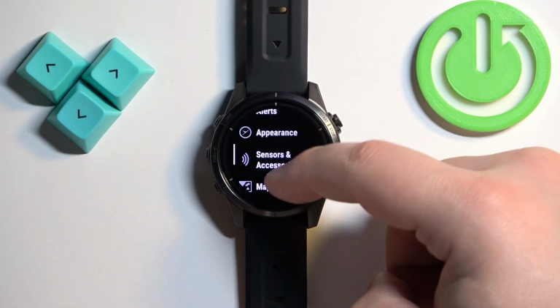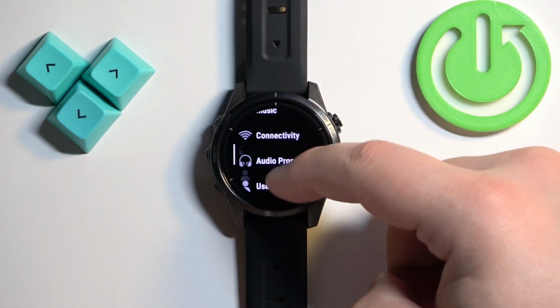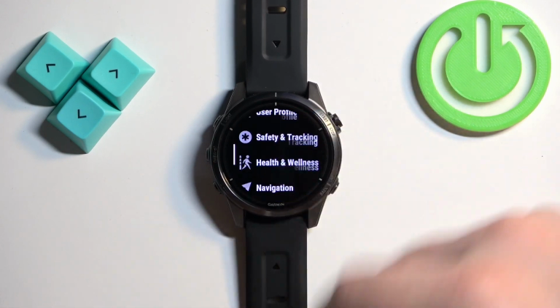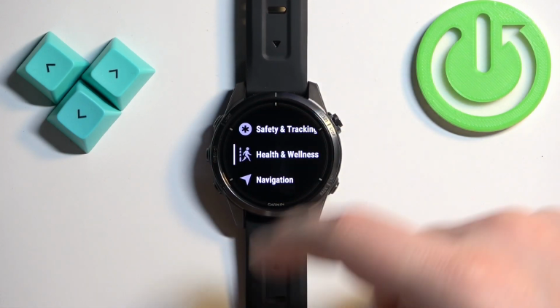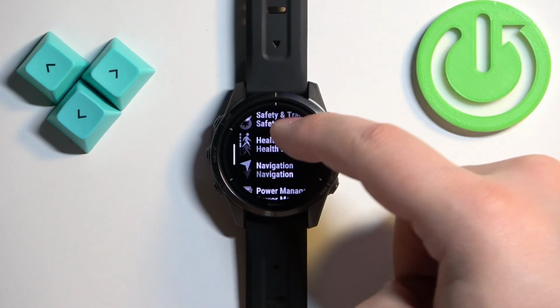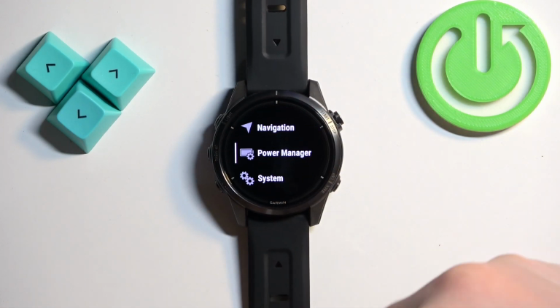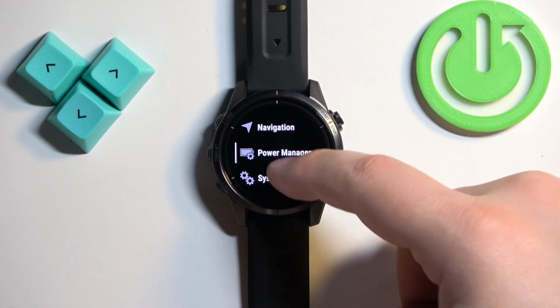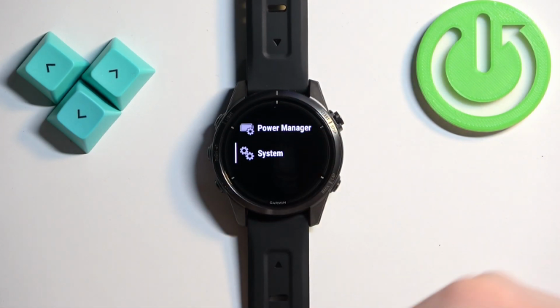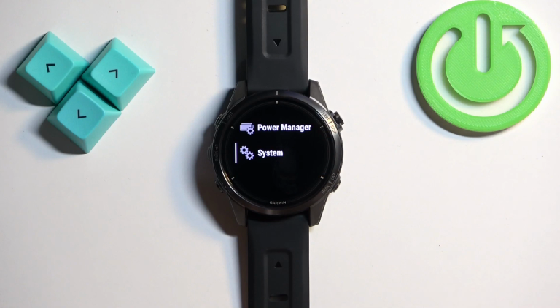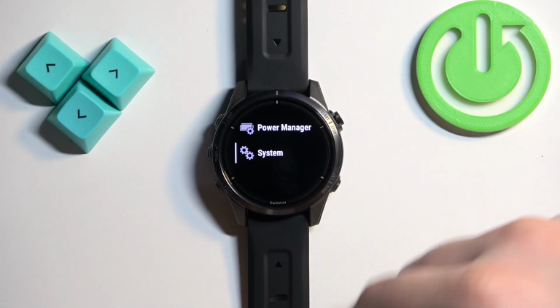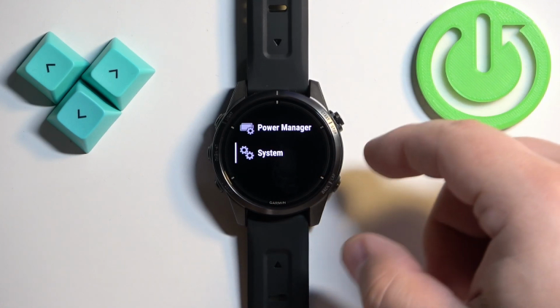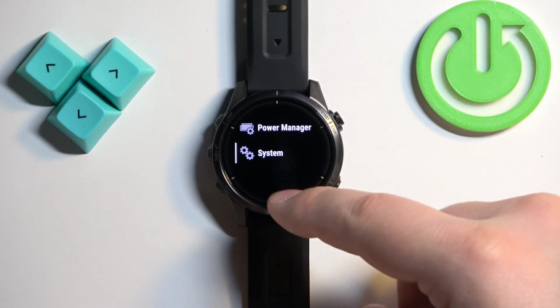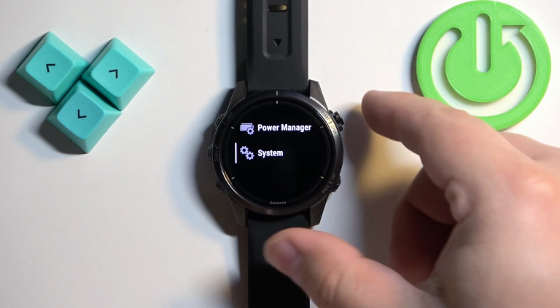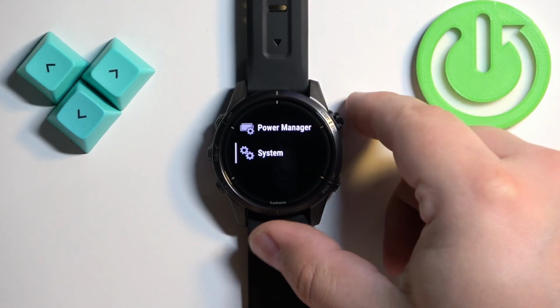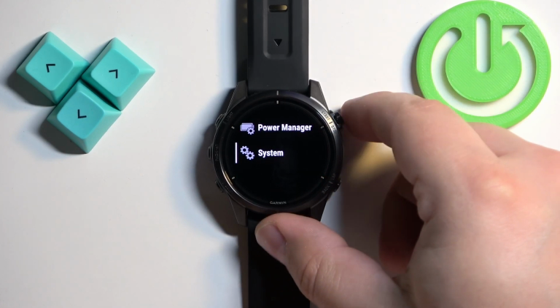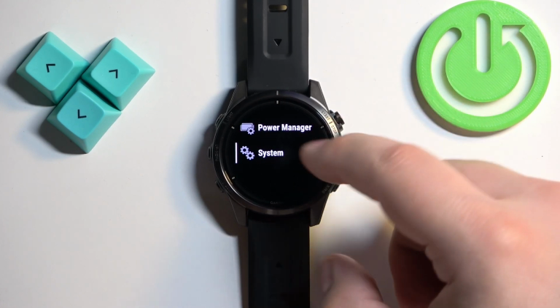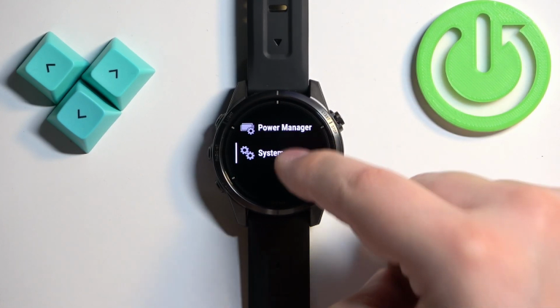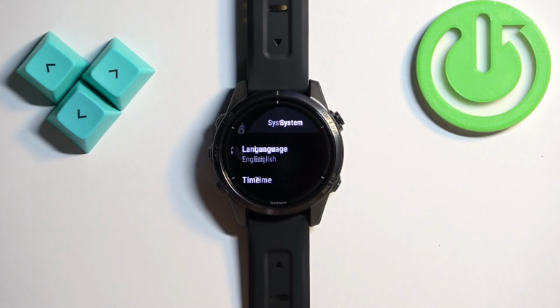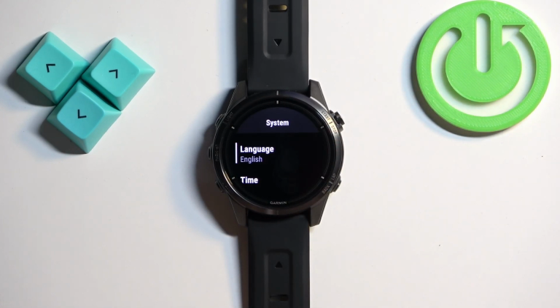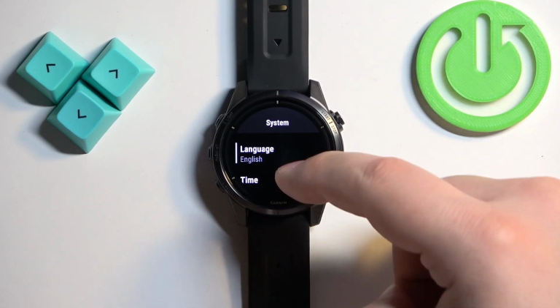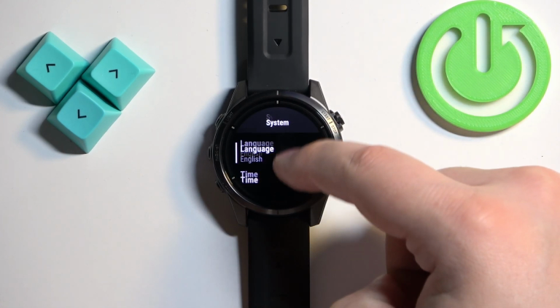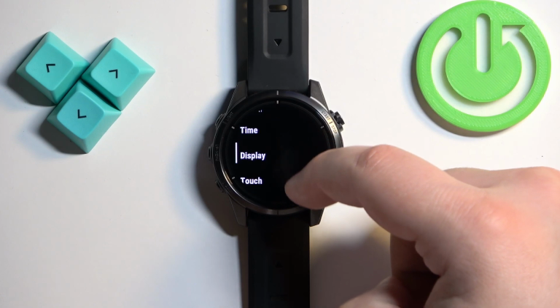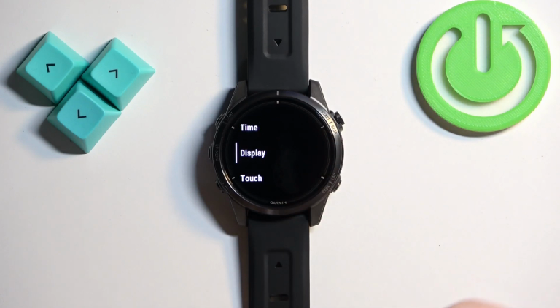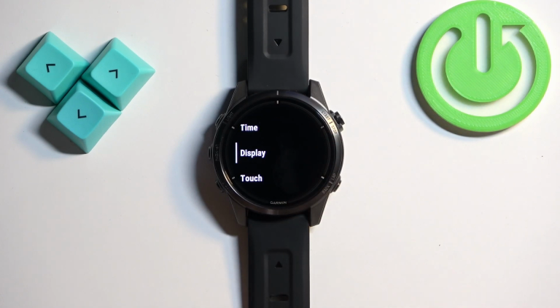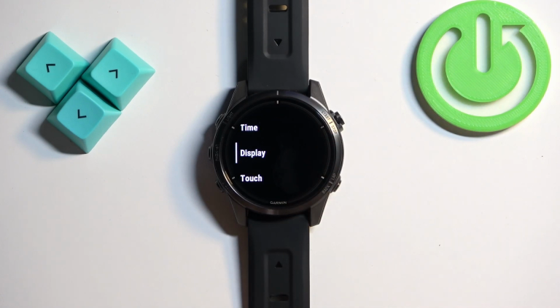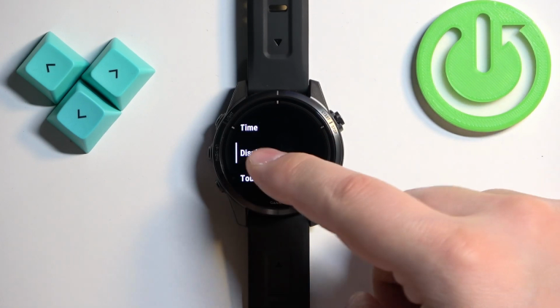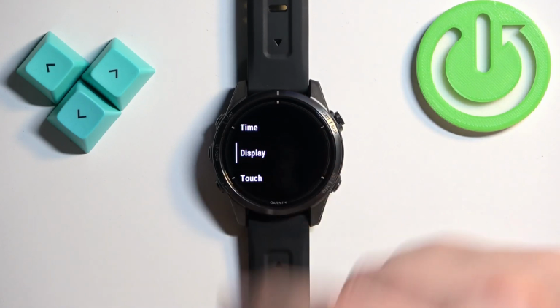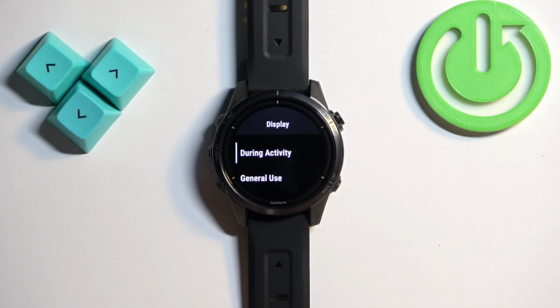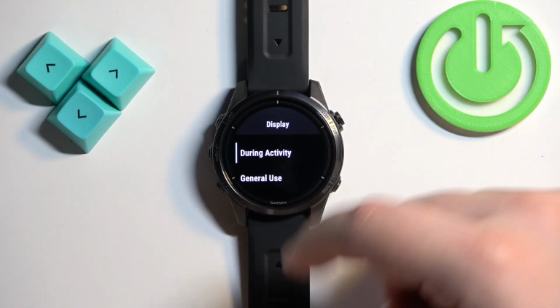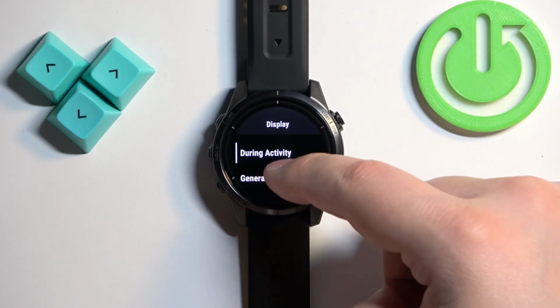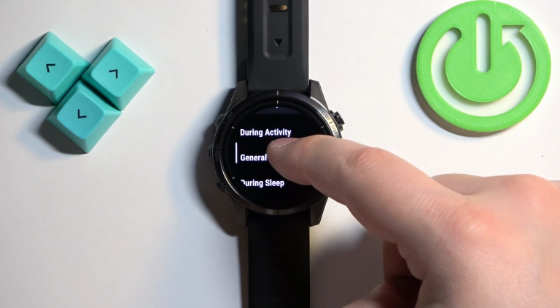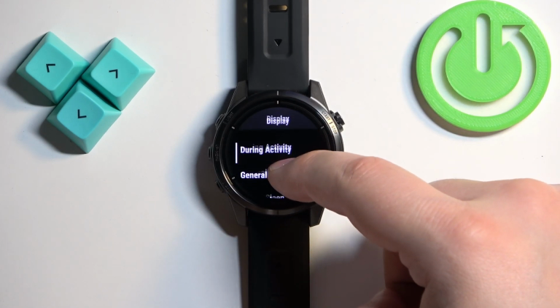Scroll through the menu and find the System option. Once you find it, select it — you can press the start button or tap on it to enter. Then find the Display option and select it.